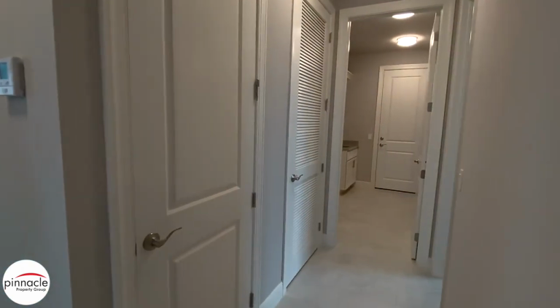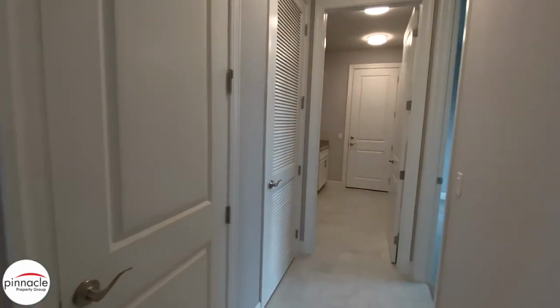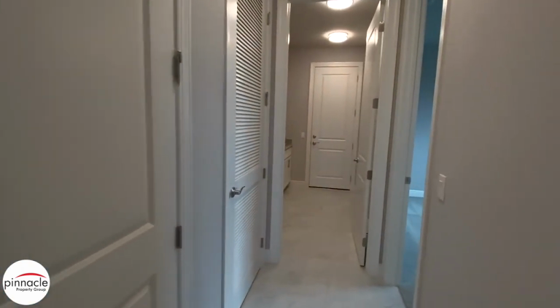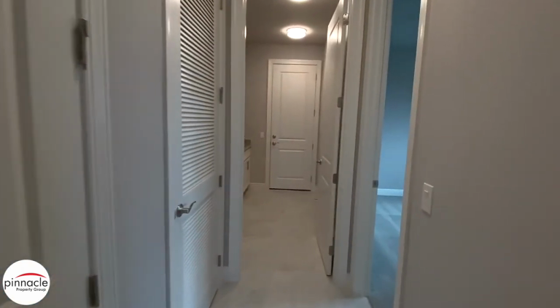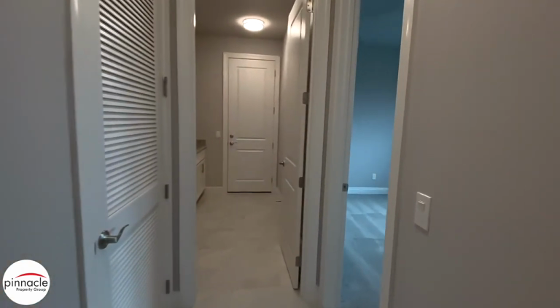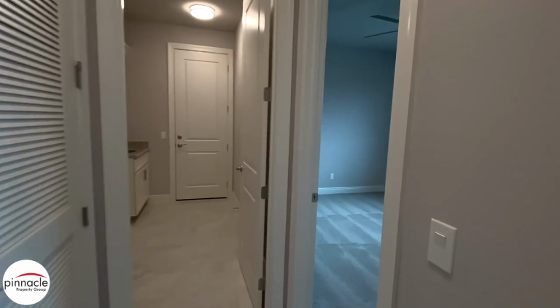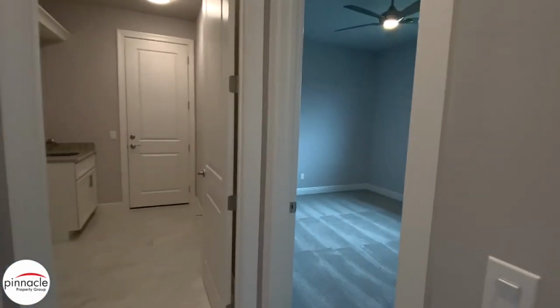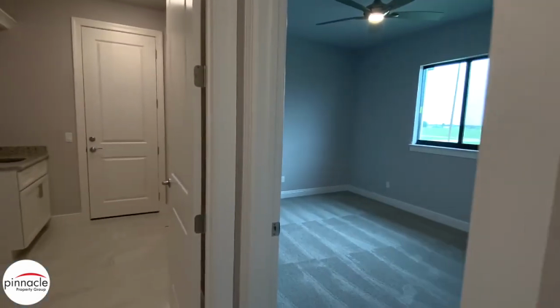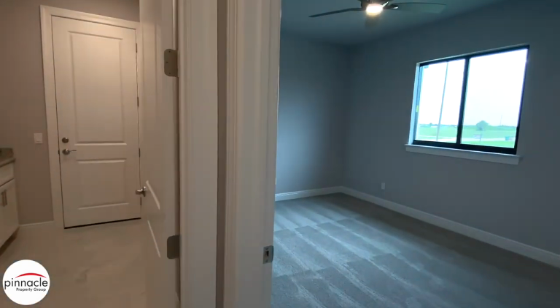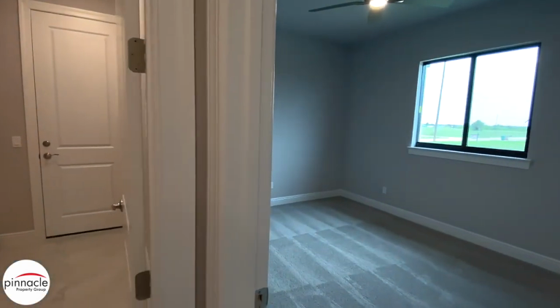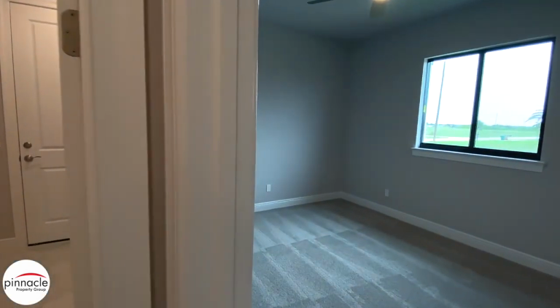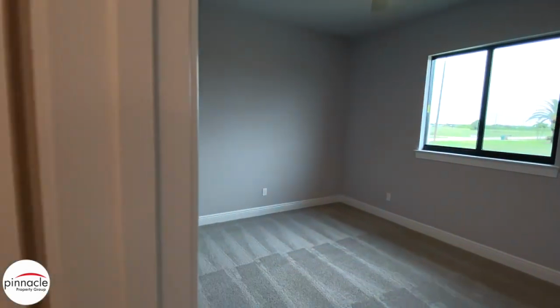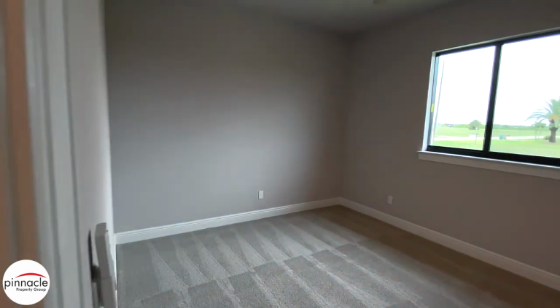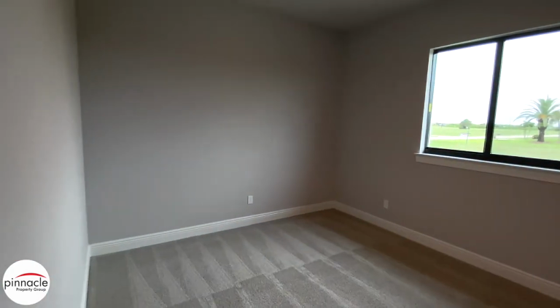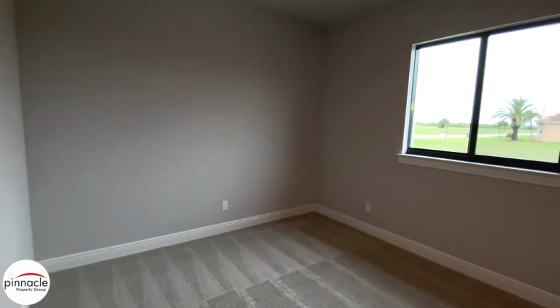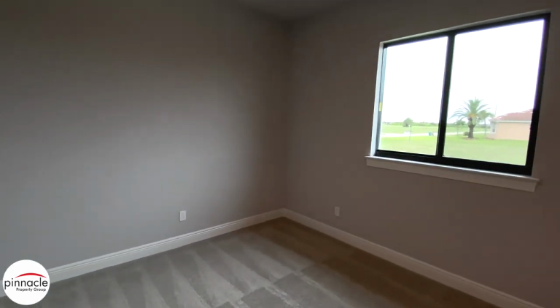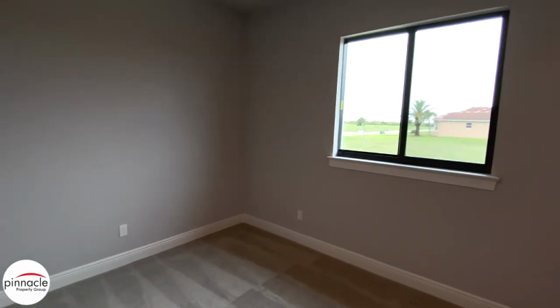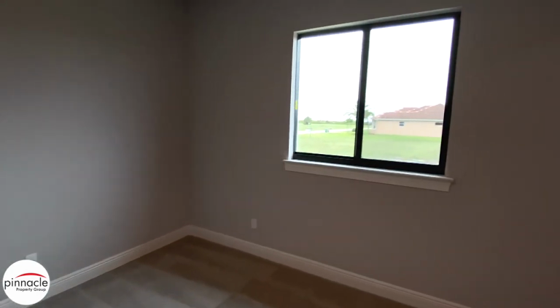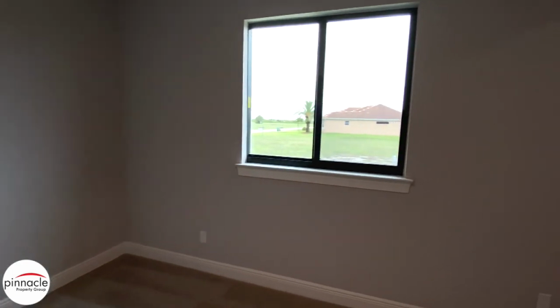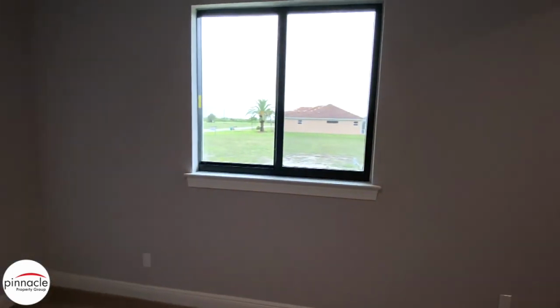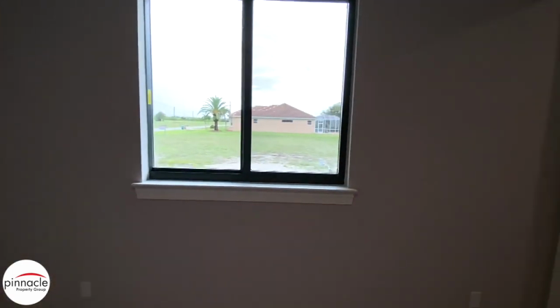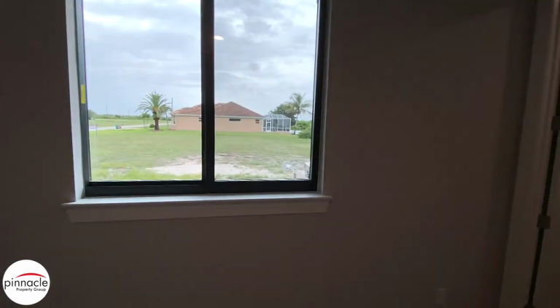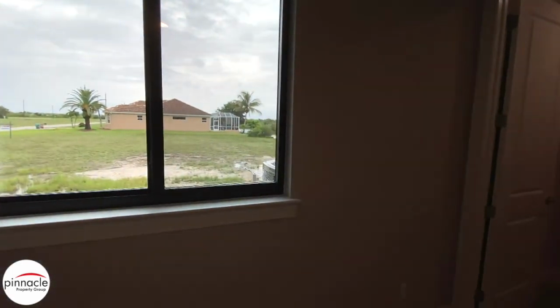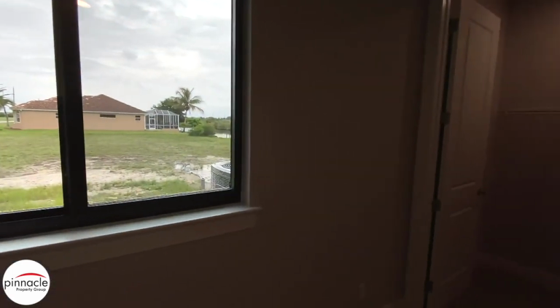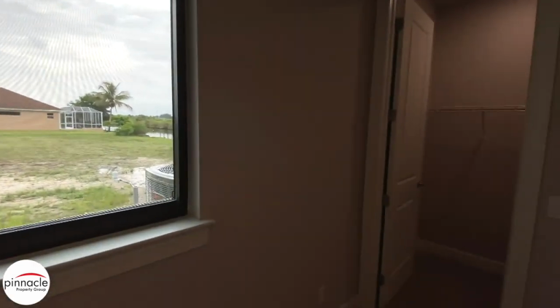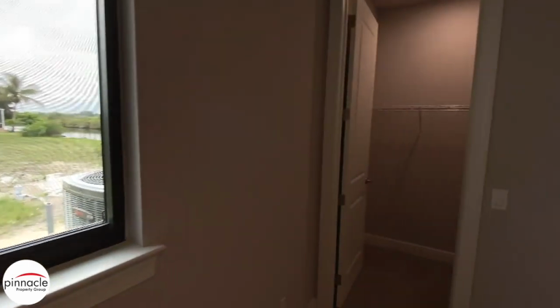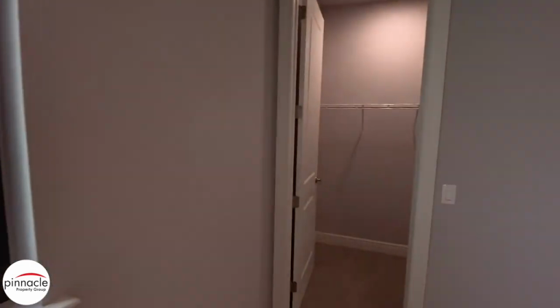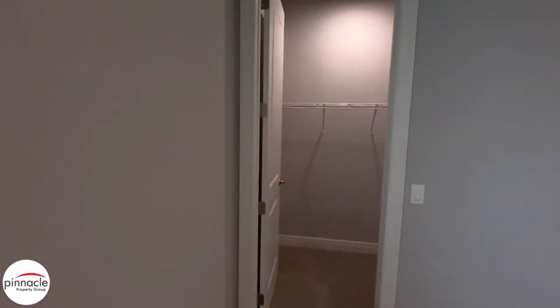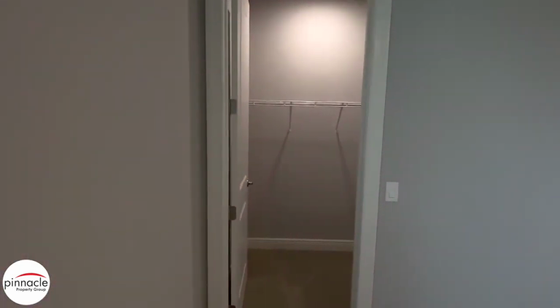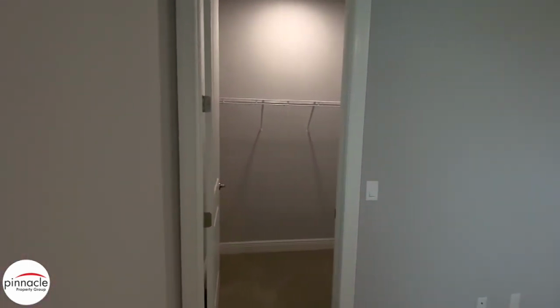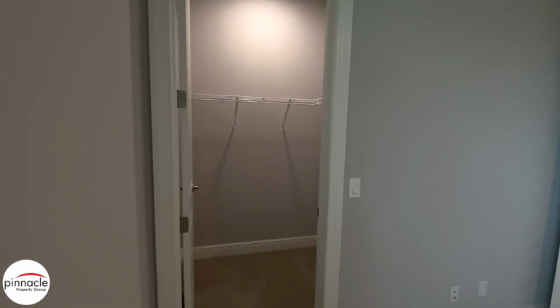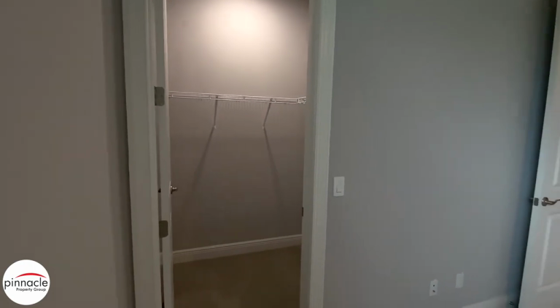Going into the last guest bedroom — again, carpet in the bedroom and a nice walk-in closet with wire shelving.